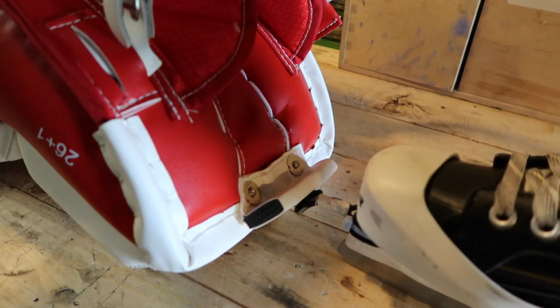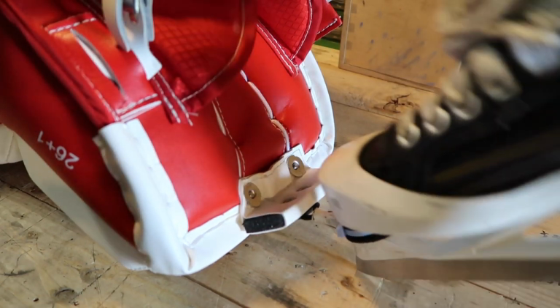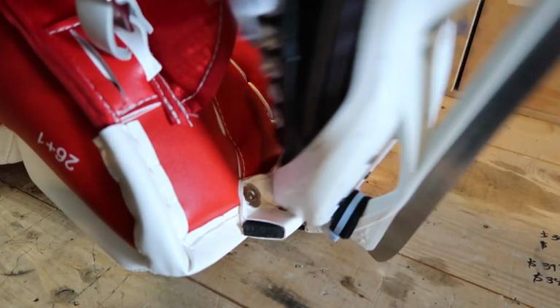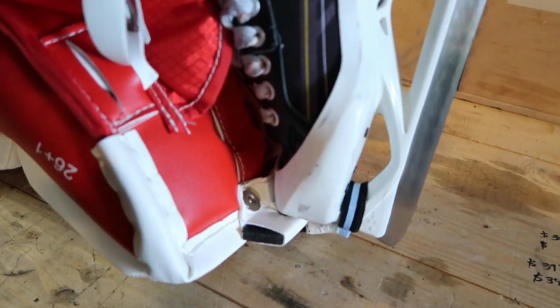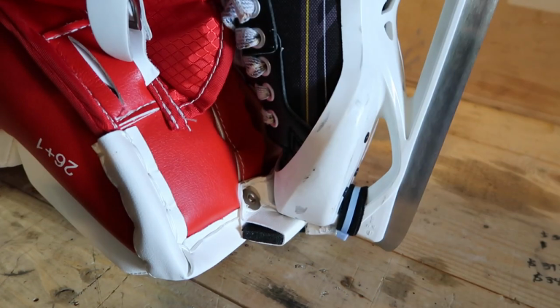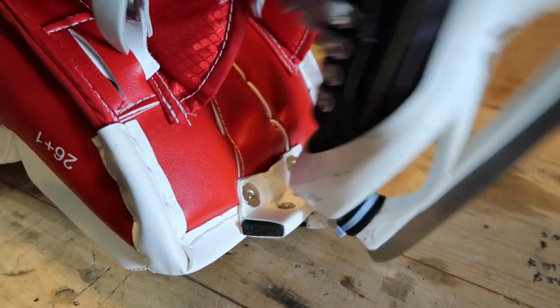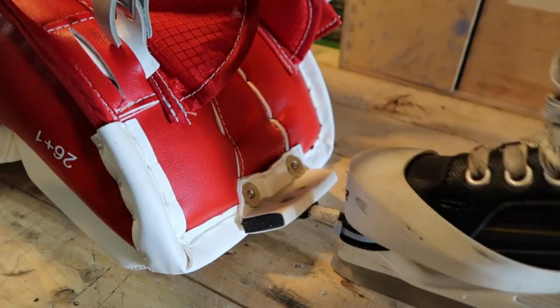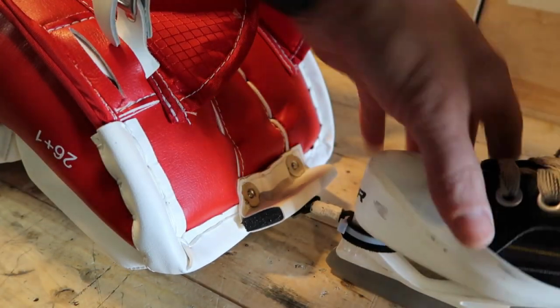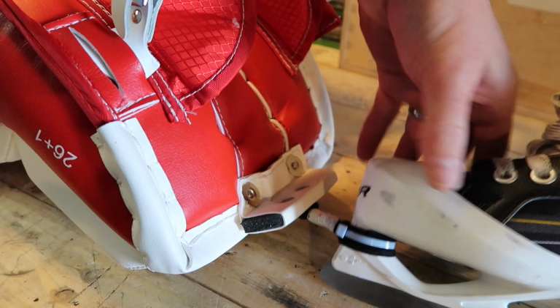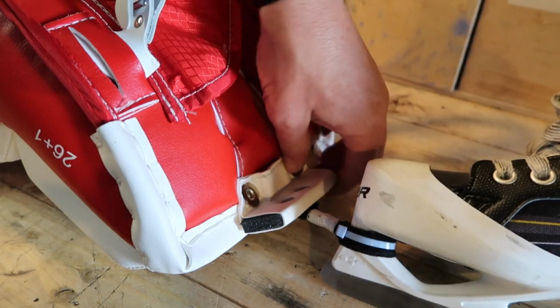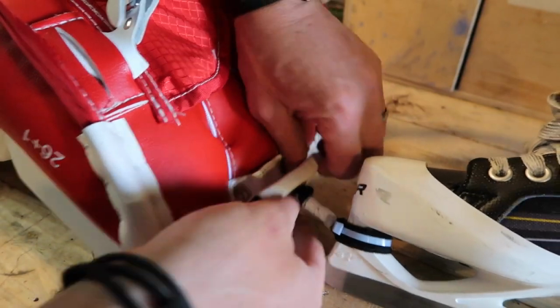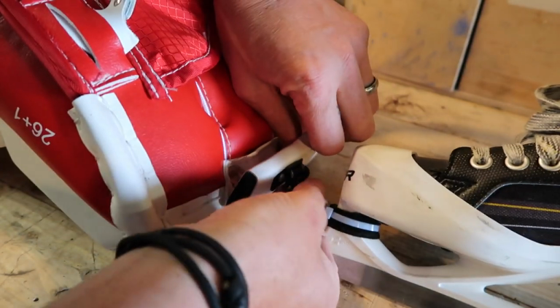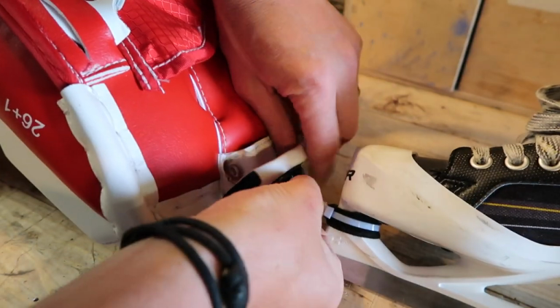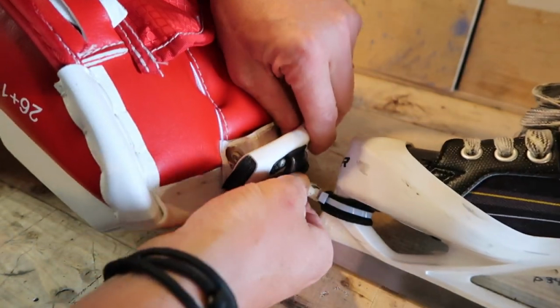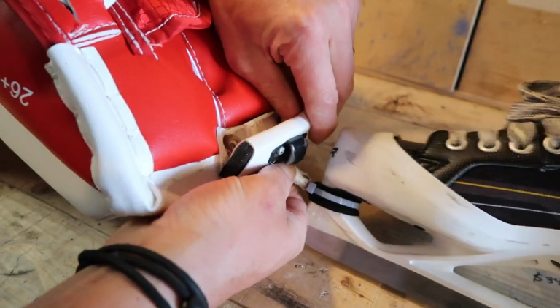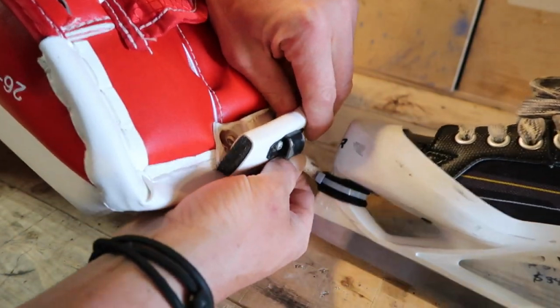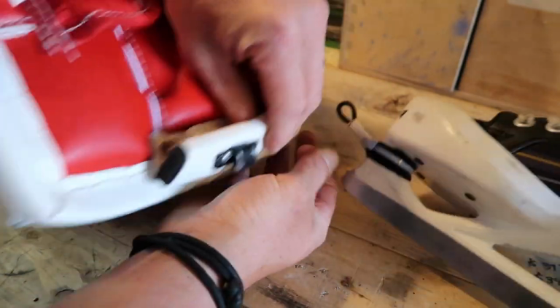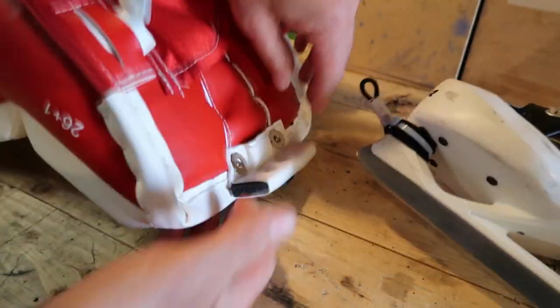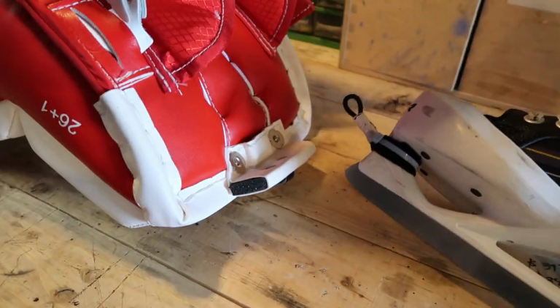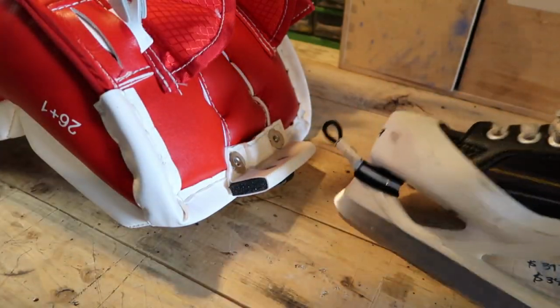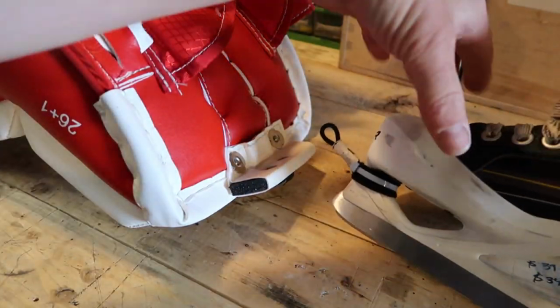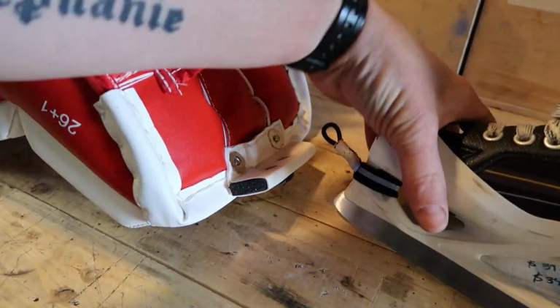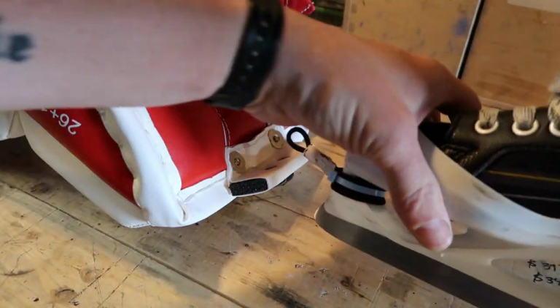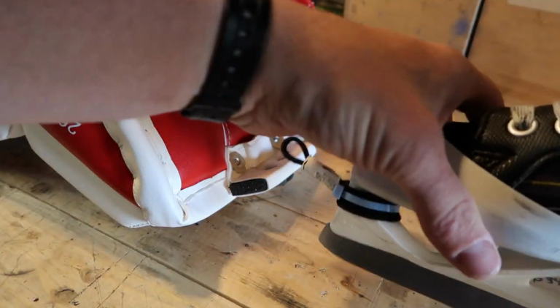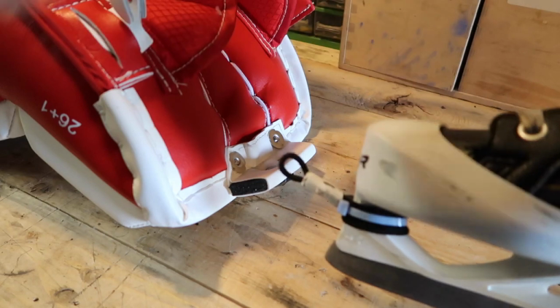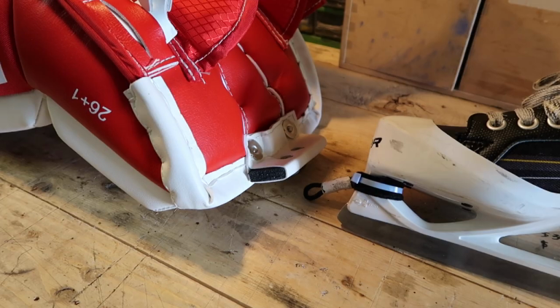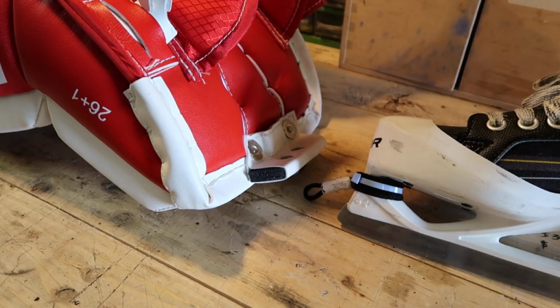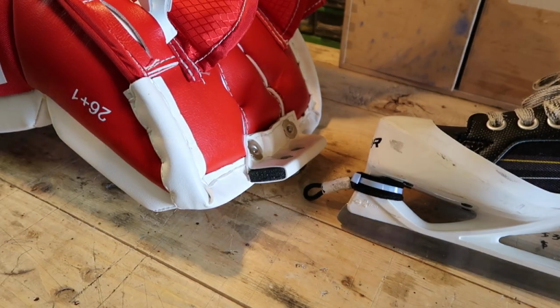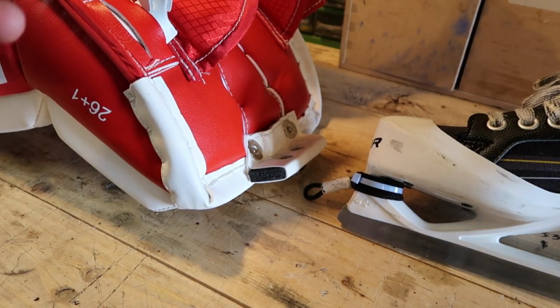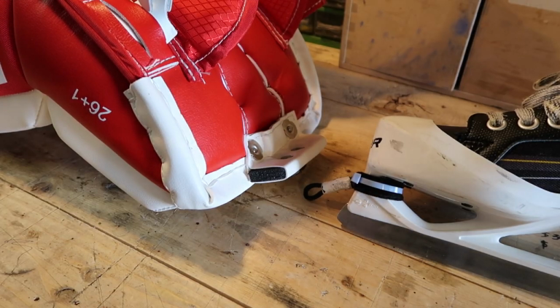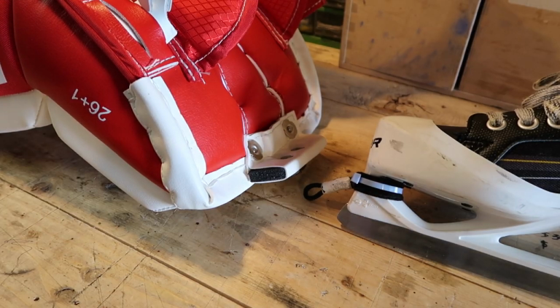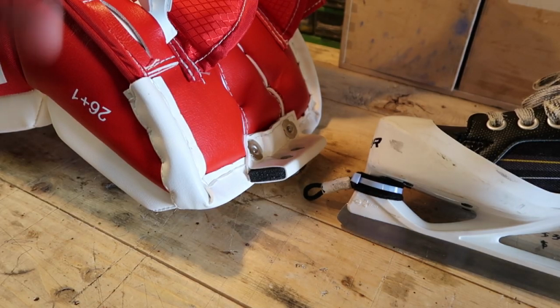And to take it off is just as simple, and you're good to go.